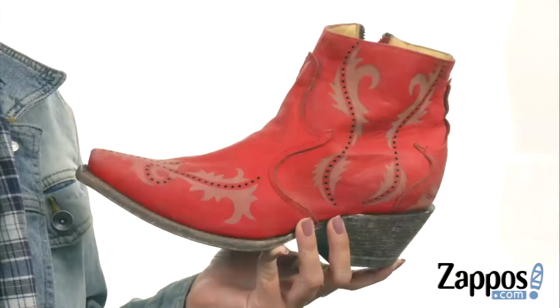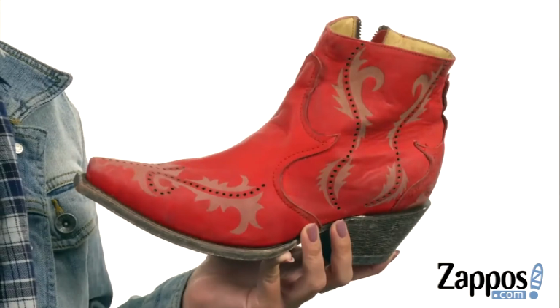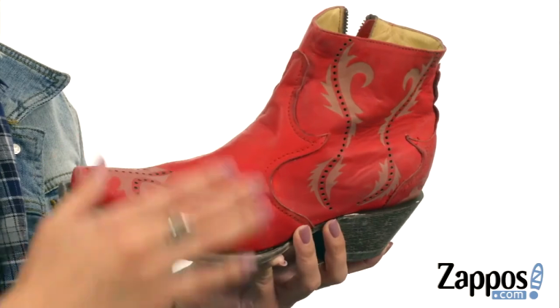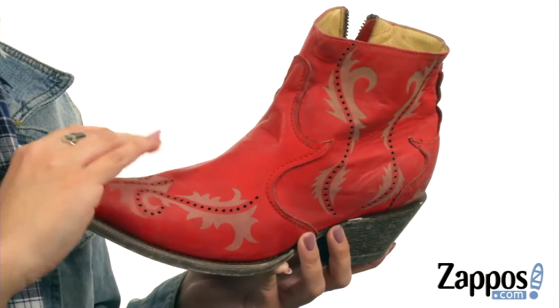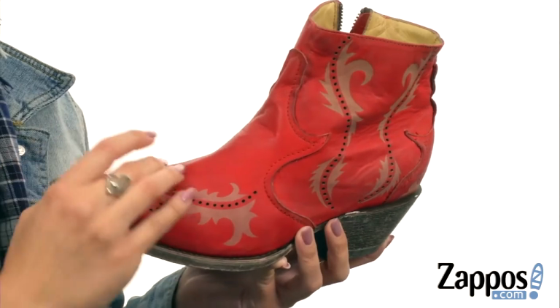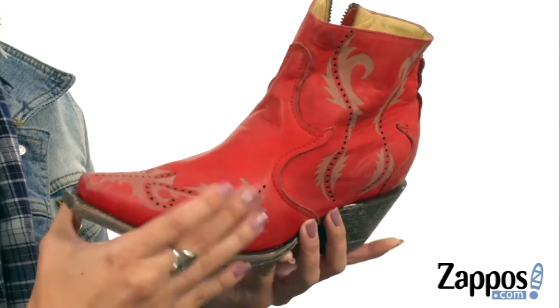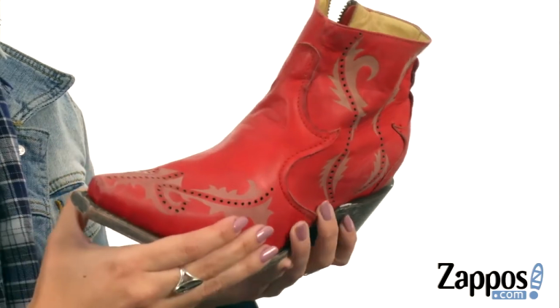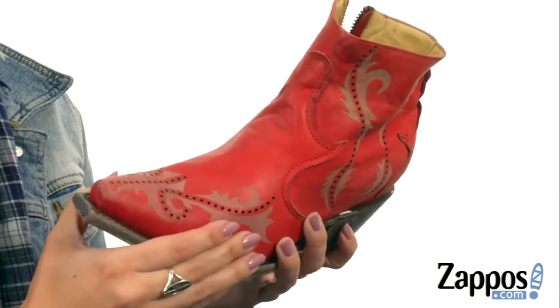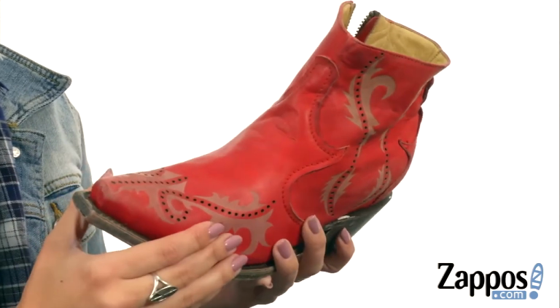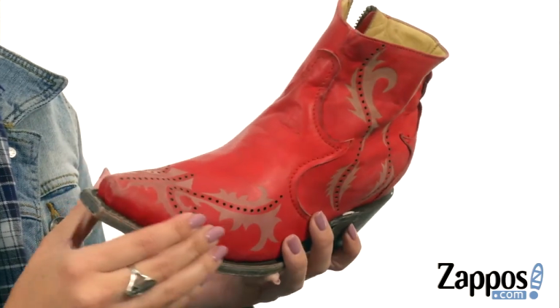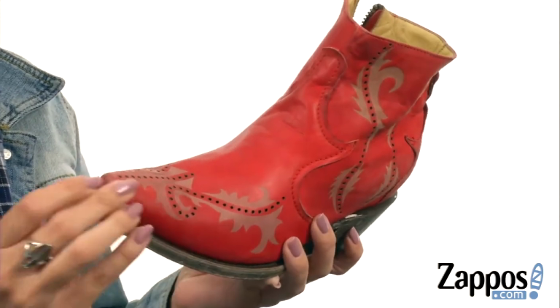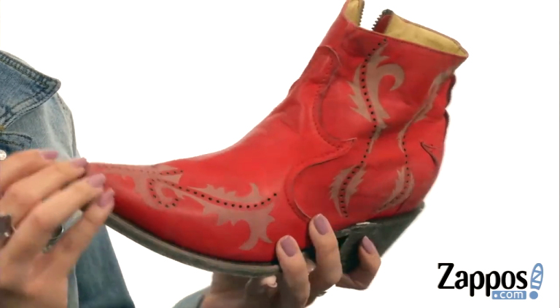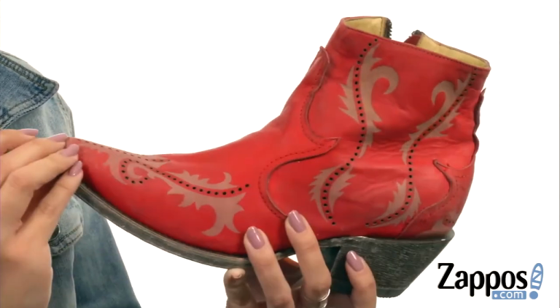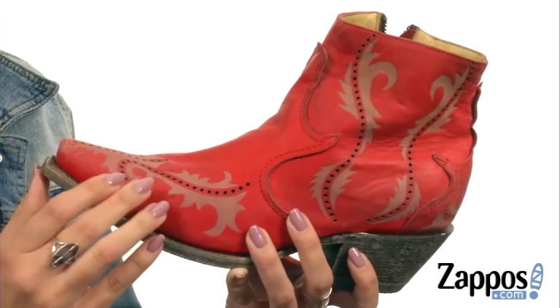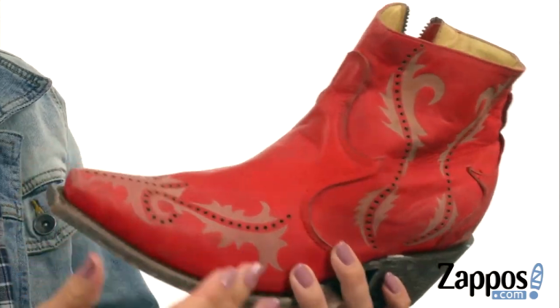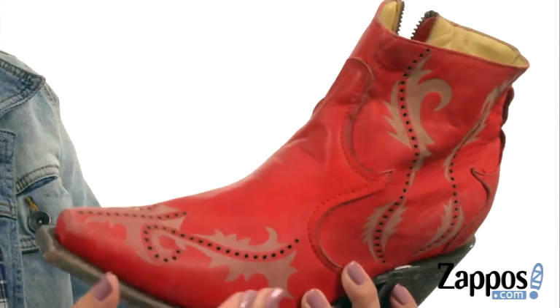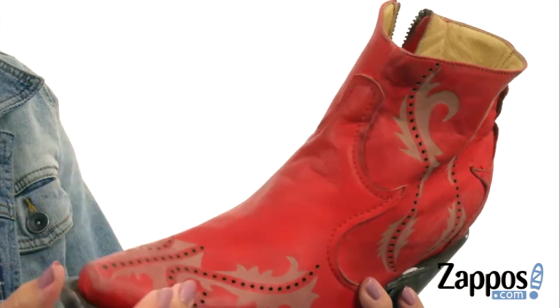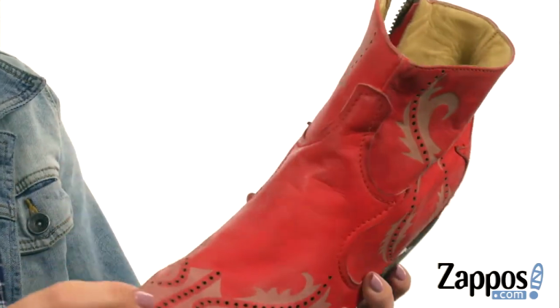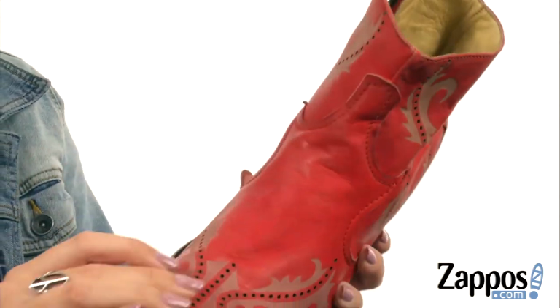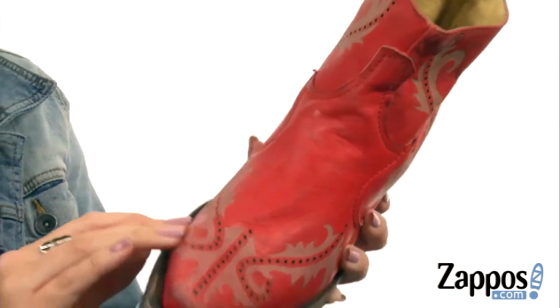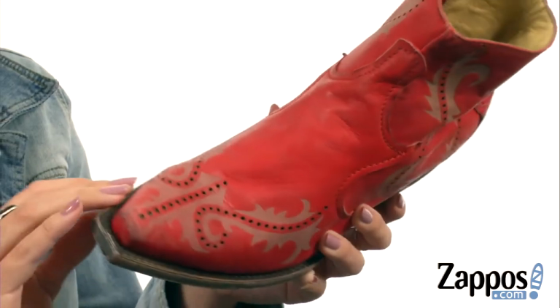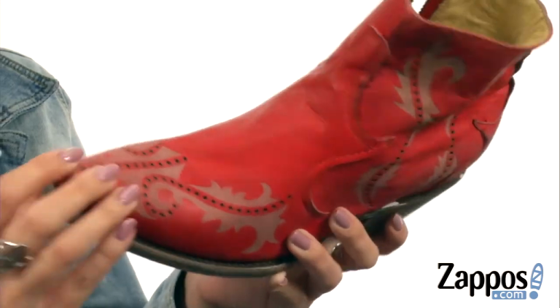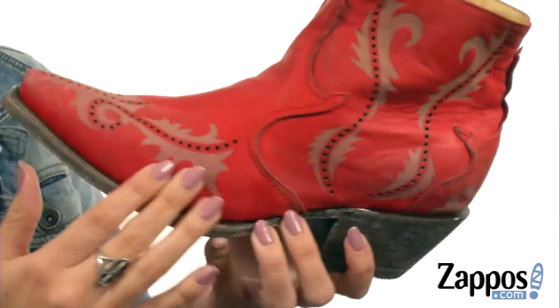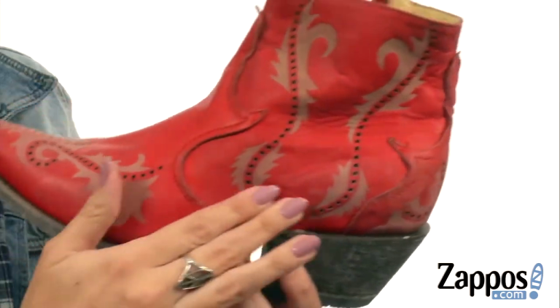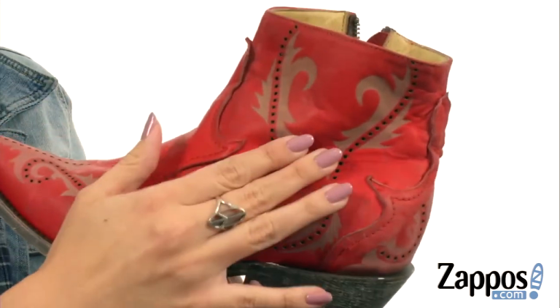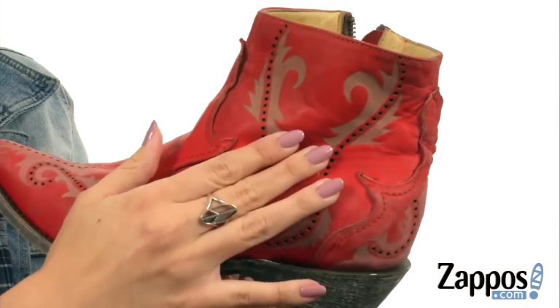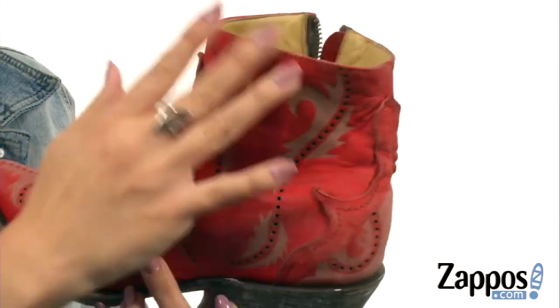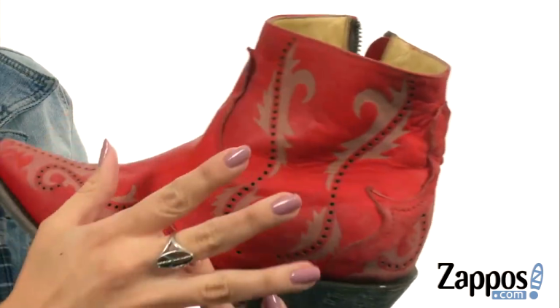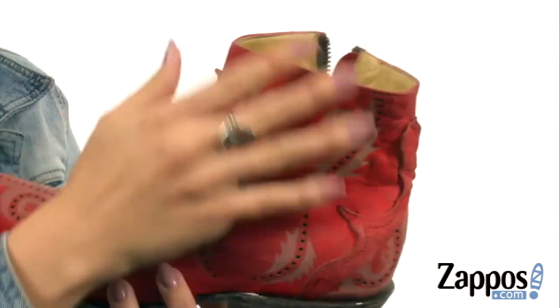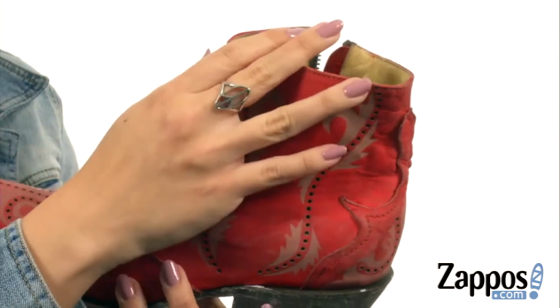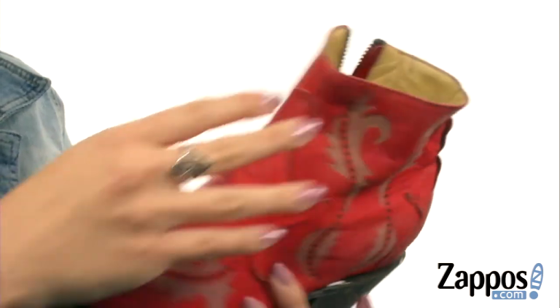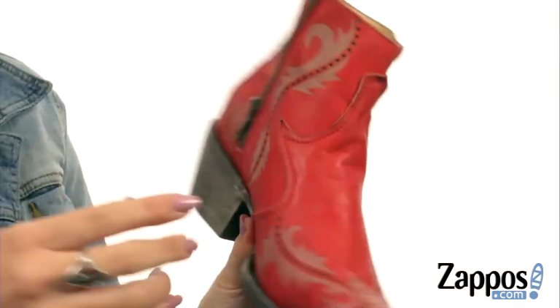These edgy boots have a soft handcrafted leather upper with some burnish details throughout. I really love the perforations and all this fun print — so cute. Comes up over the ankle.